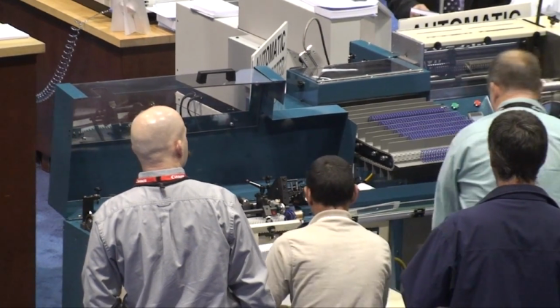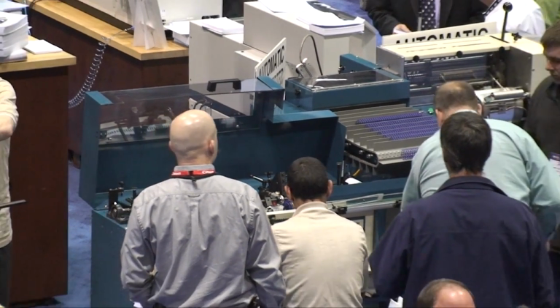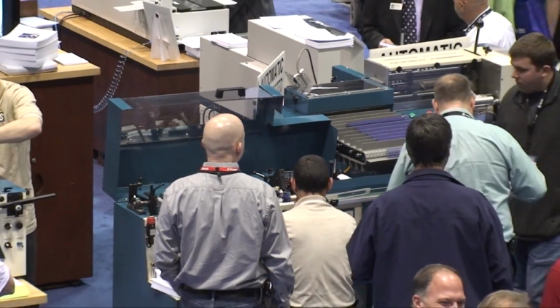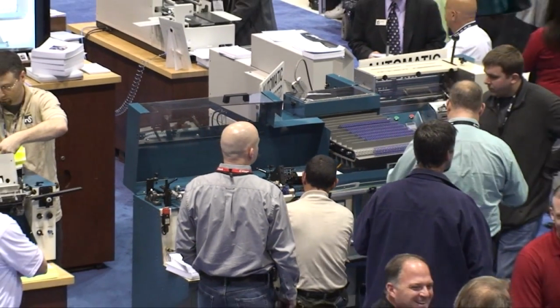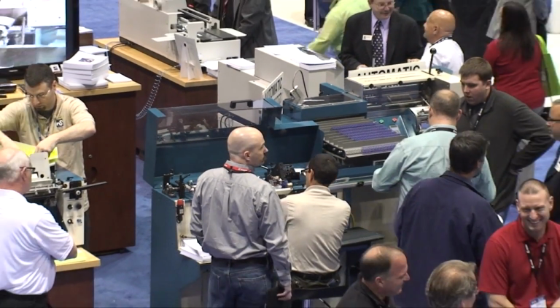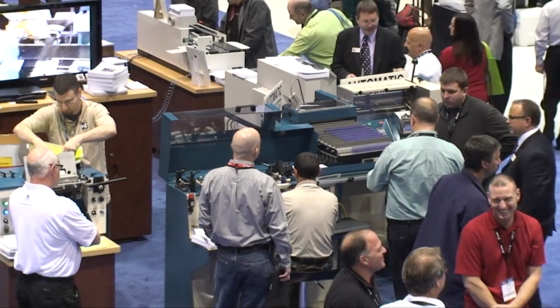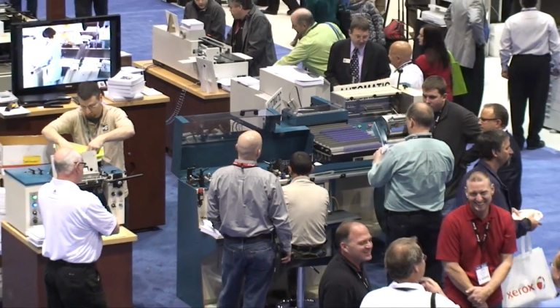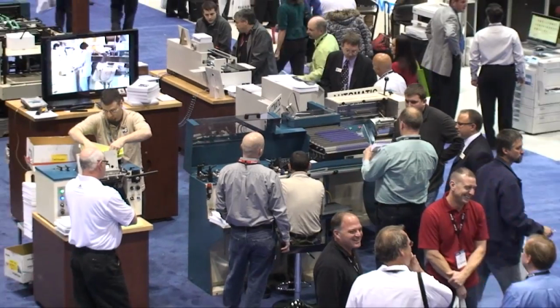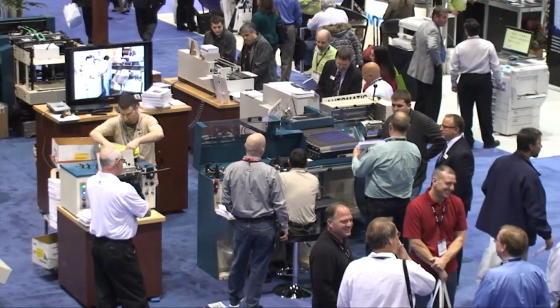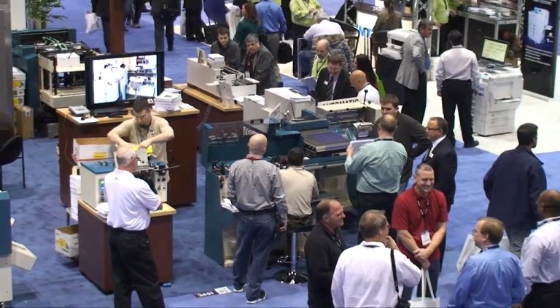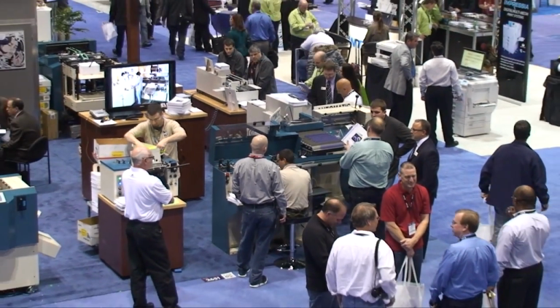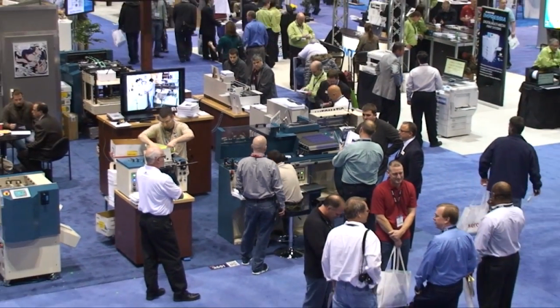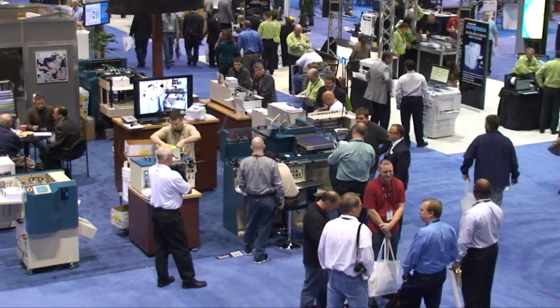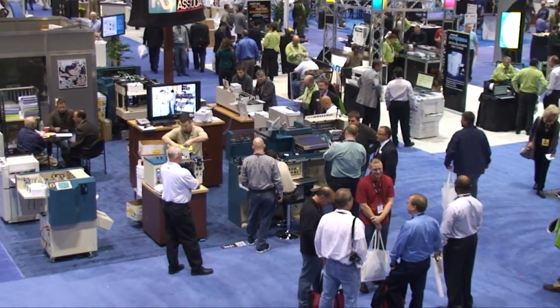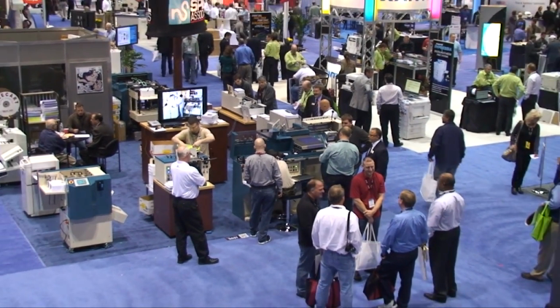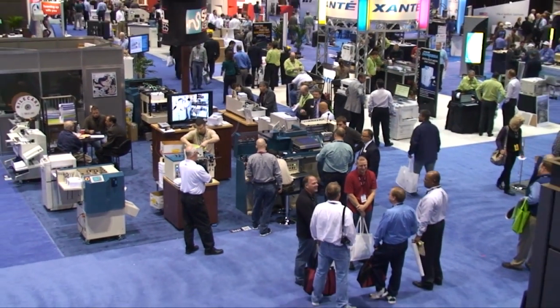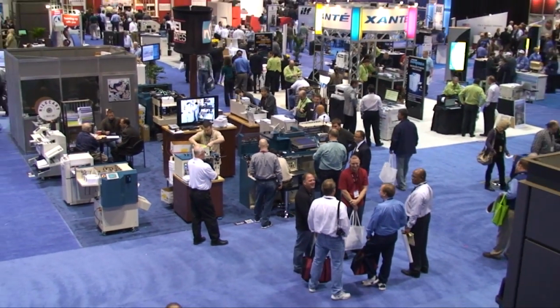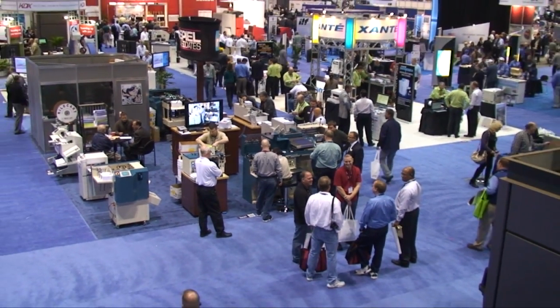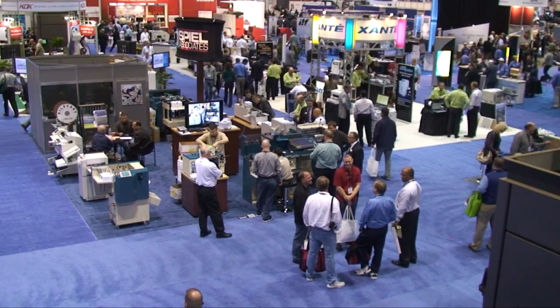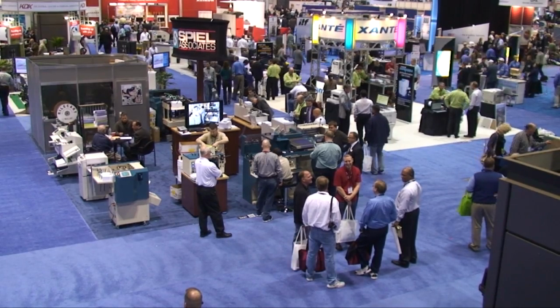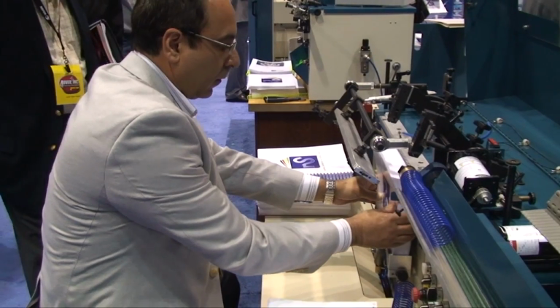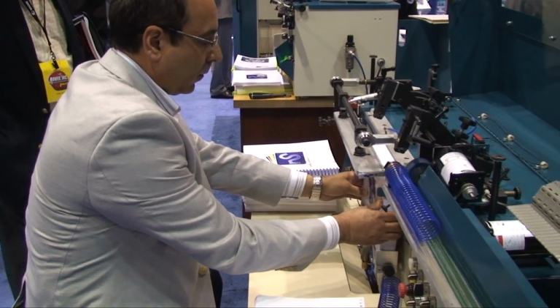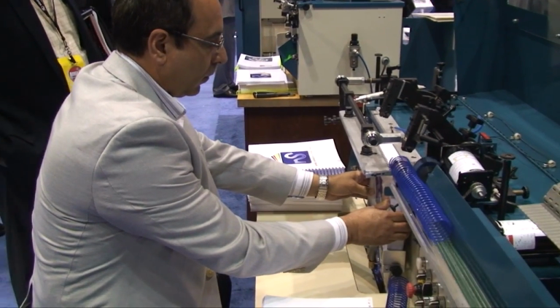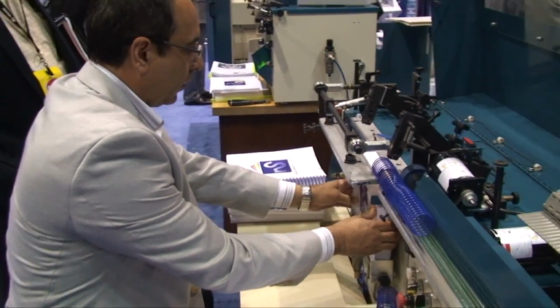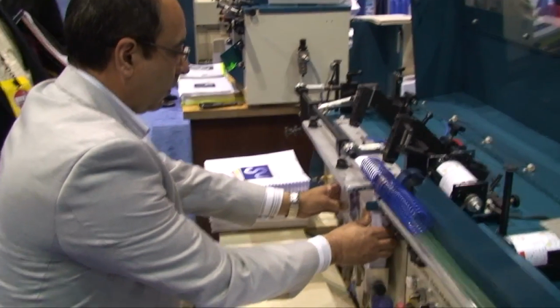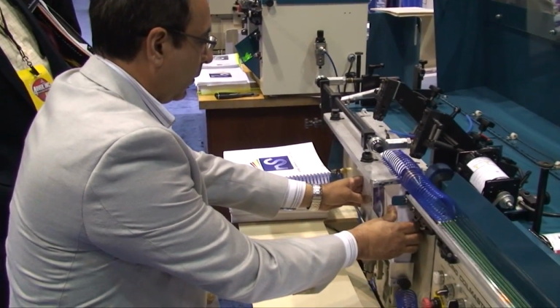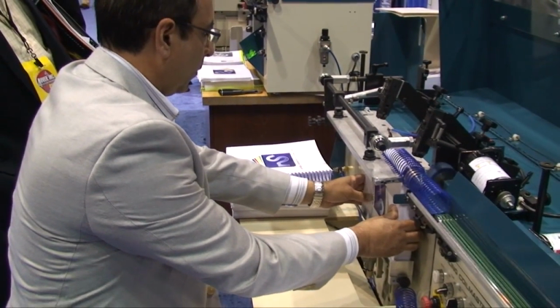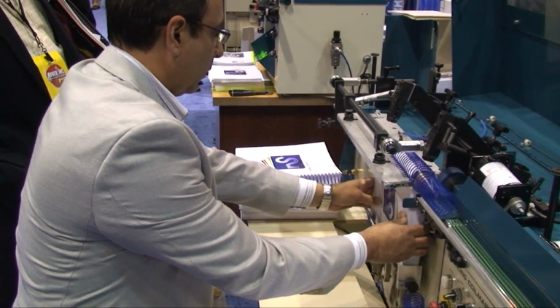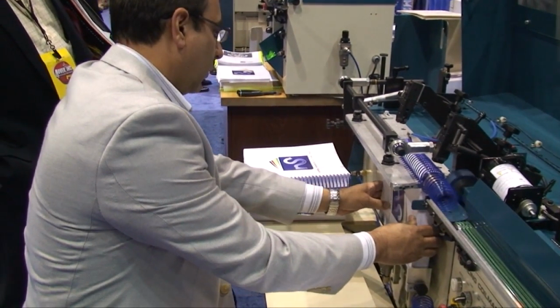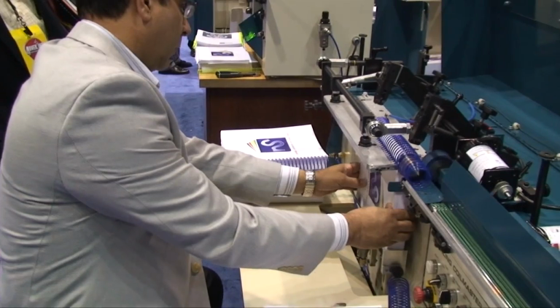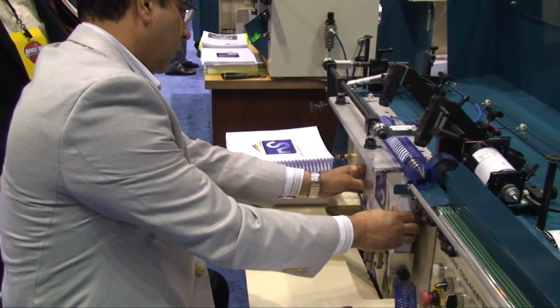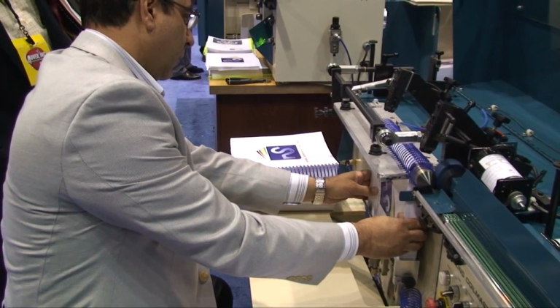Welcome to the Spiel Associates booth, where they showcase the Sterling Coil Master III Automatic Plastic Coil Binding System. Here they were forming and binding books 1.4 inches thick with 40 millimeter coils.